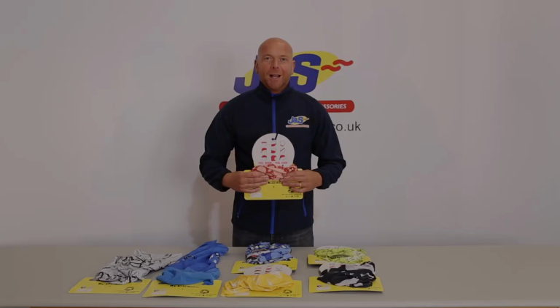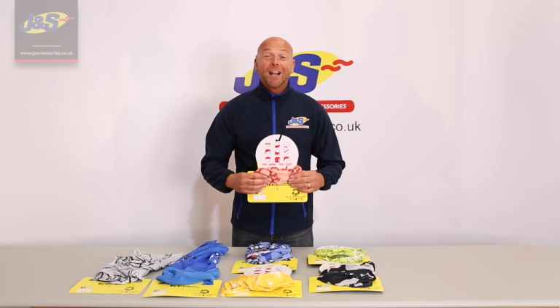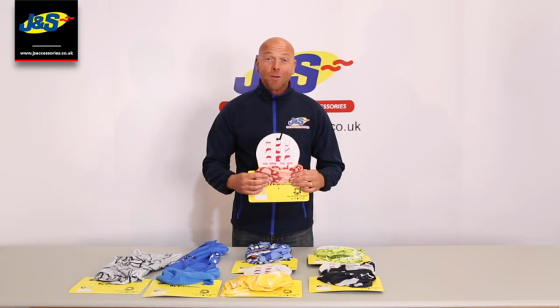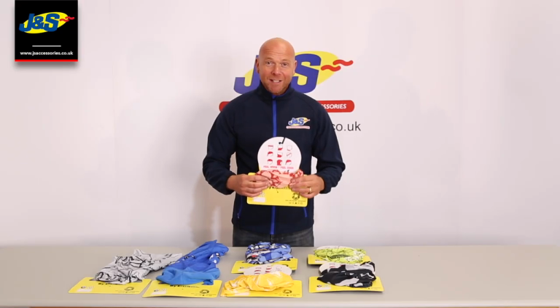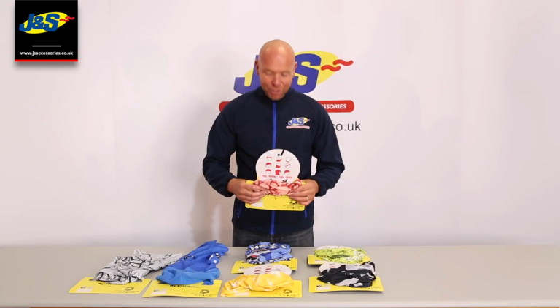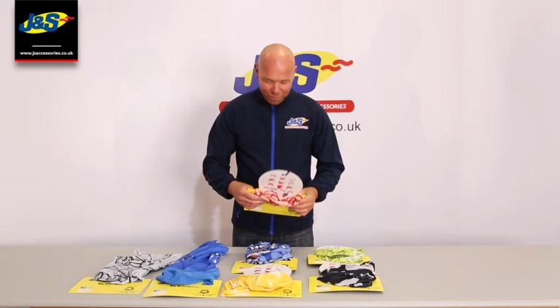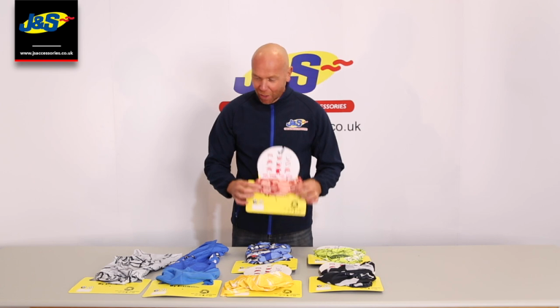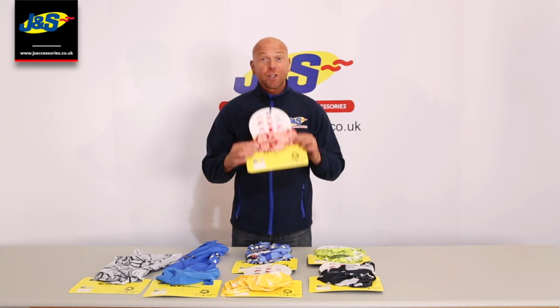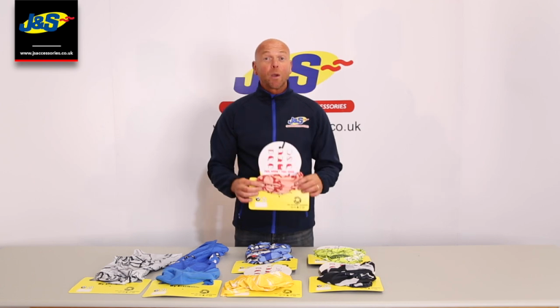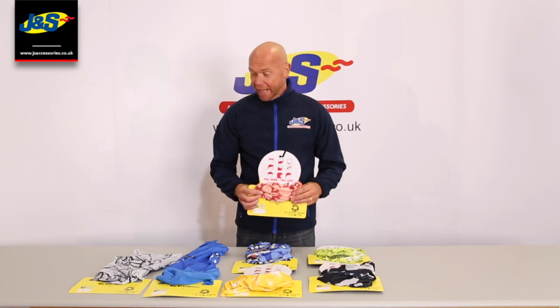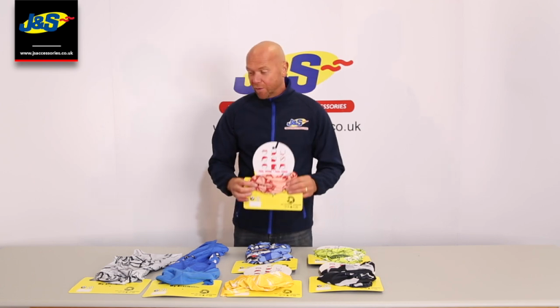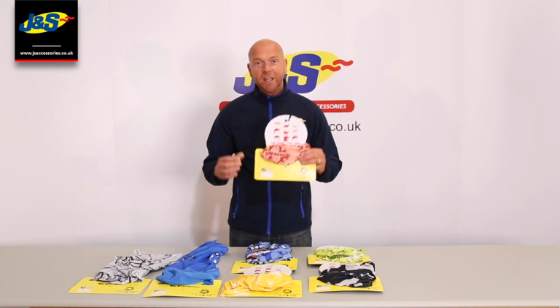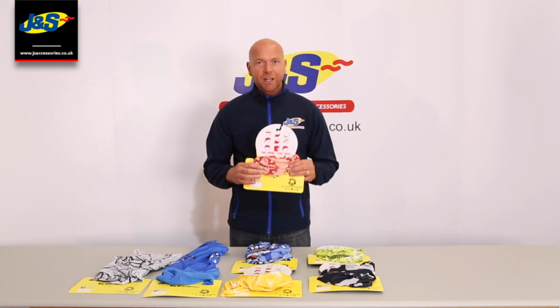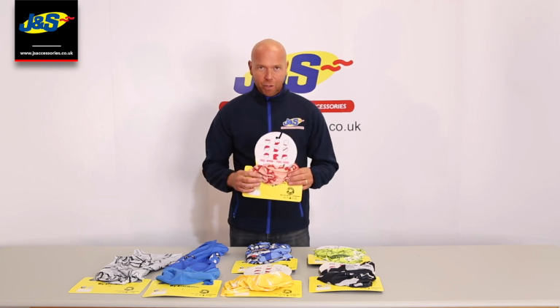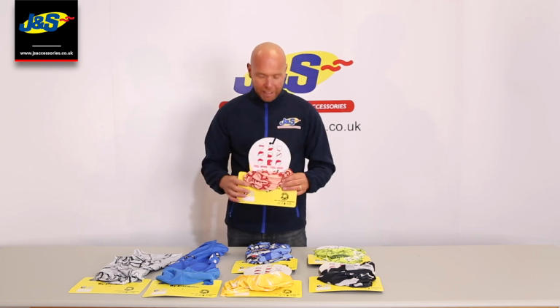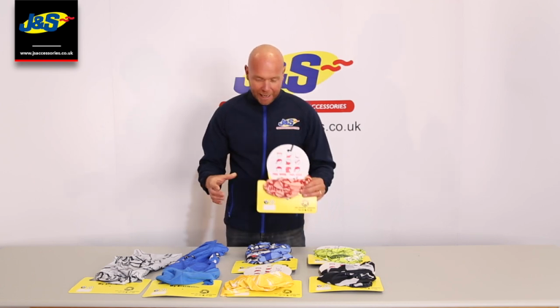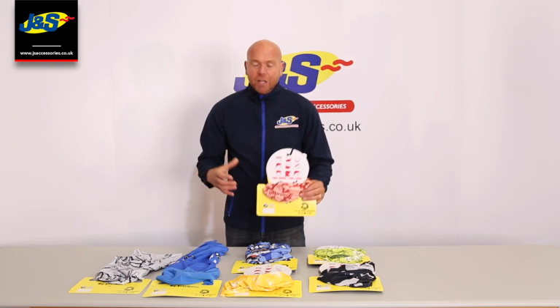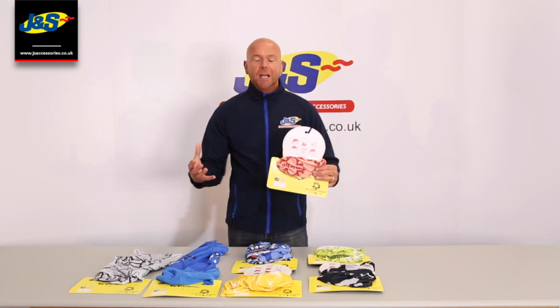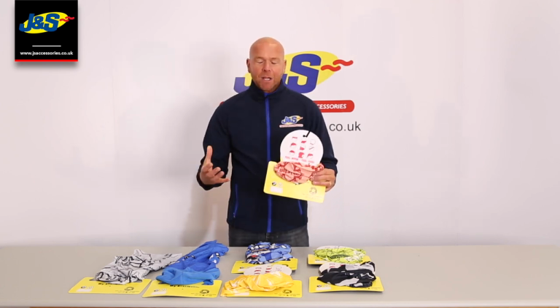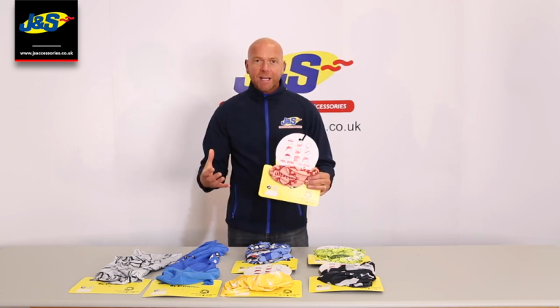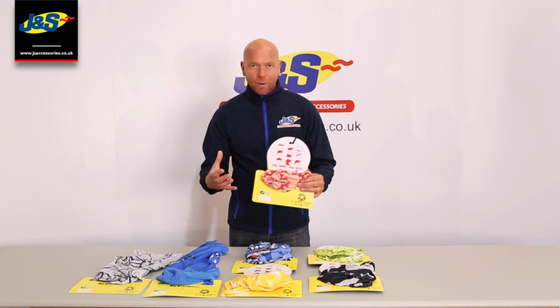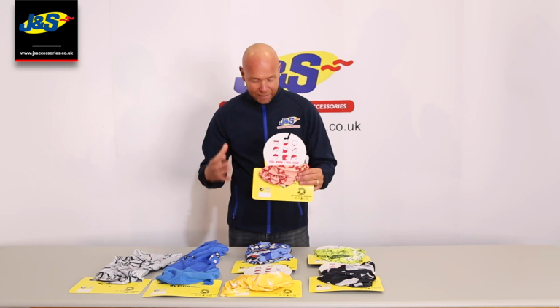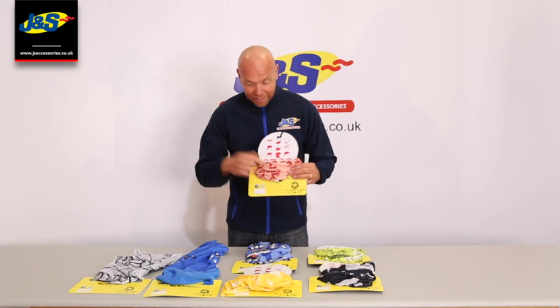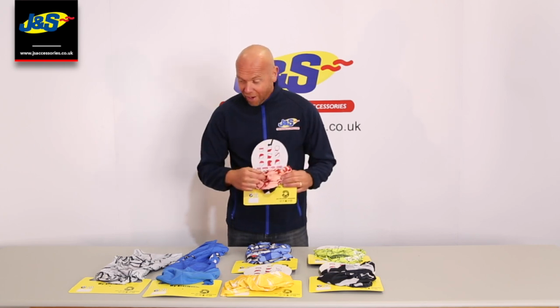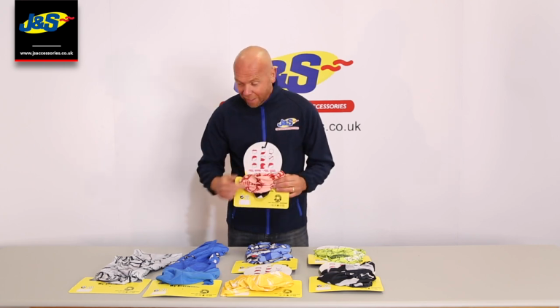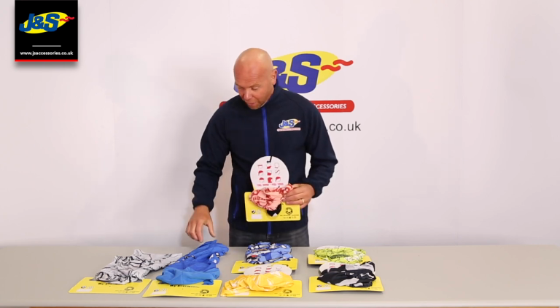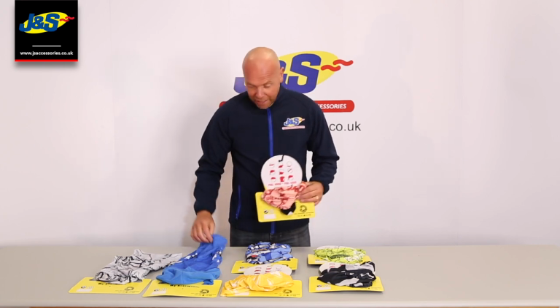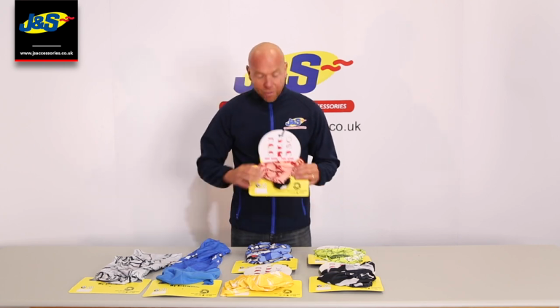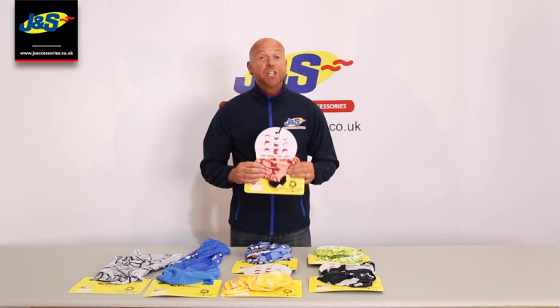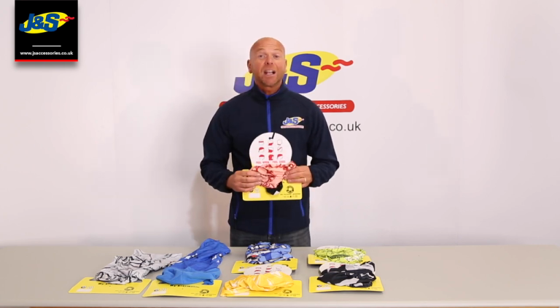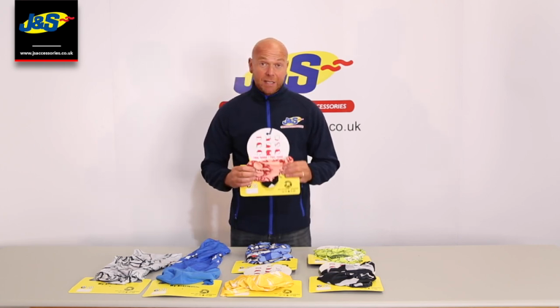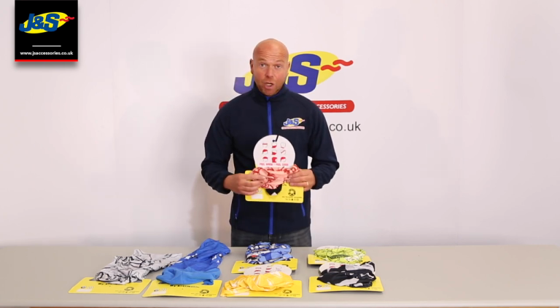Hi guys and welcome back to the GNS YouTube channel. Just a quick one here — we've got the neck tubes. It's getting a little bit colder now and these are essential. They're the Risha Nex neck tubes.